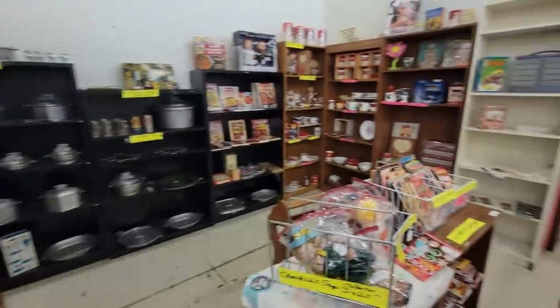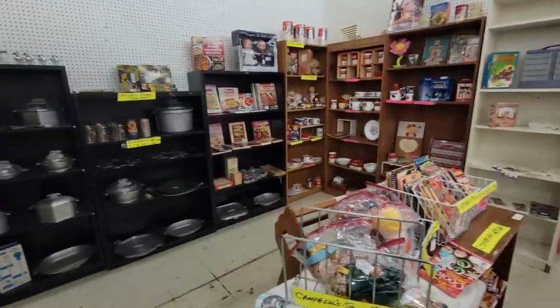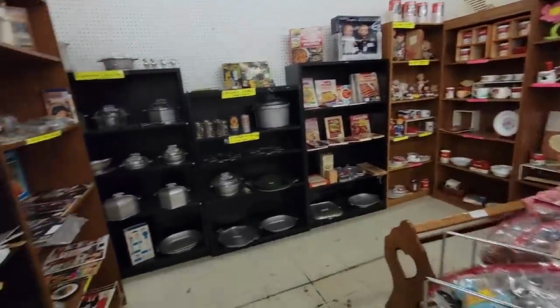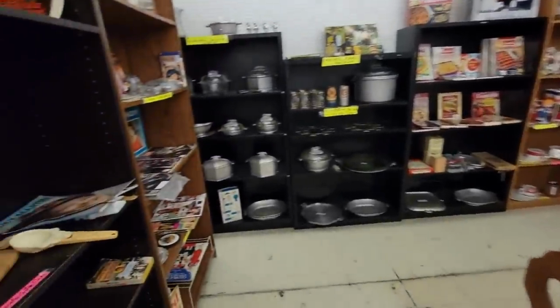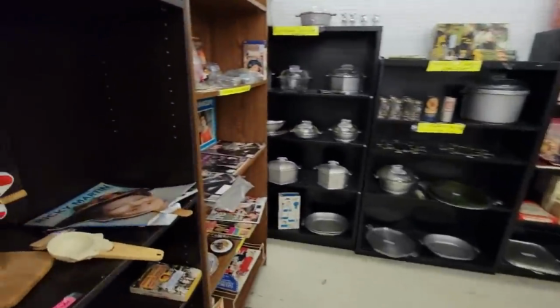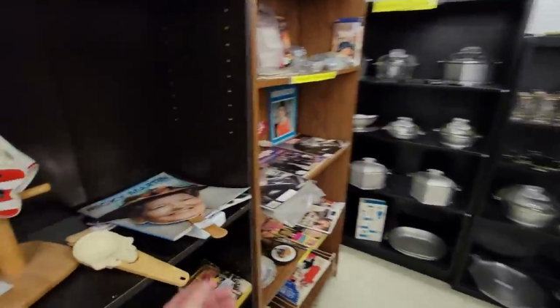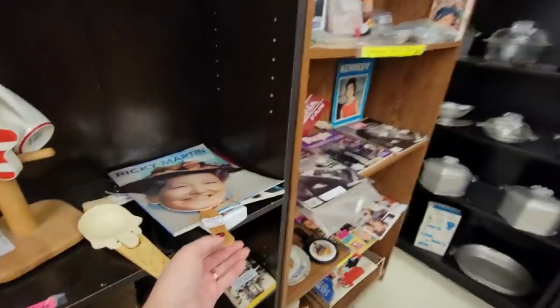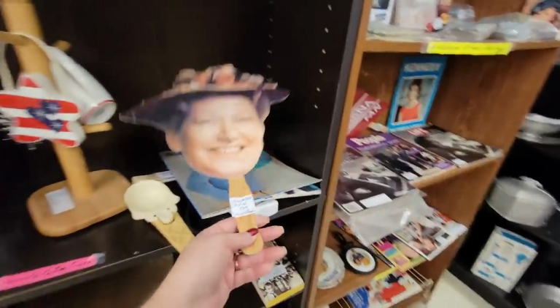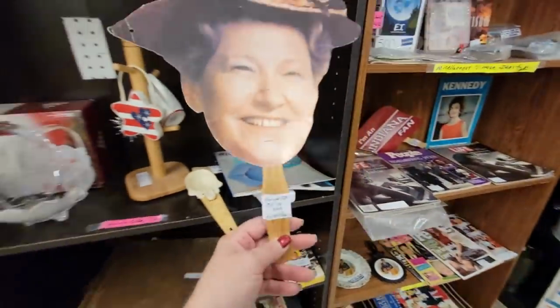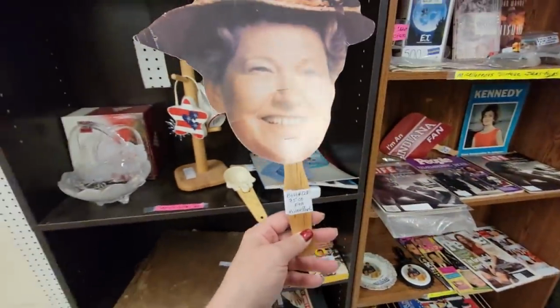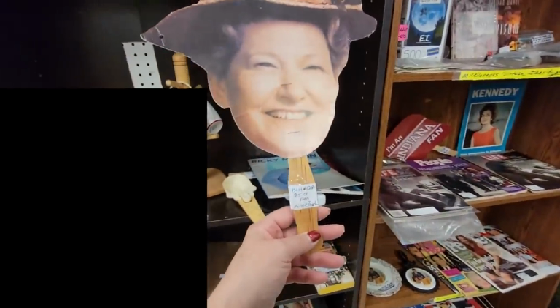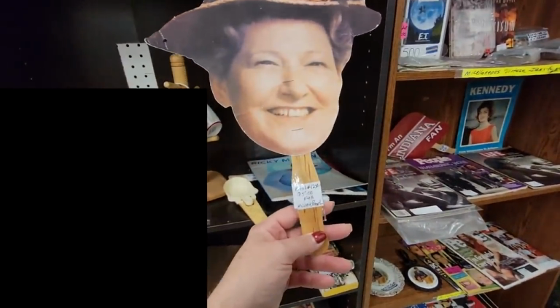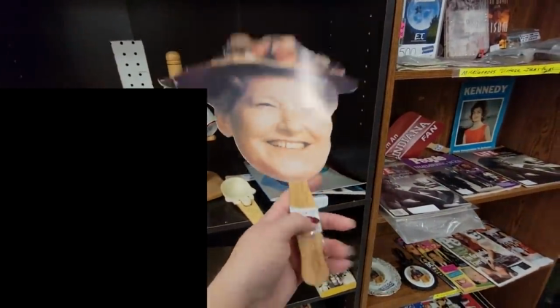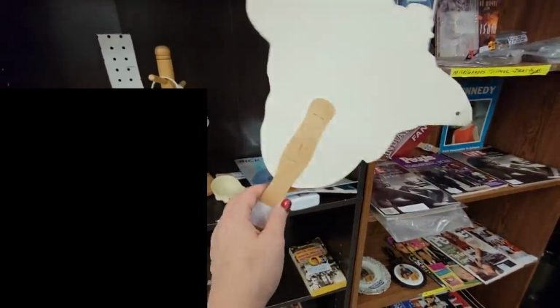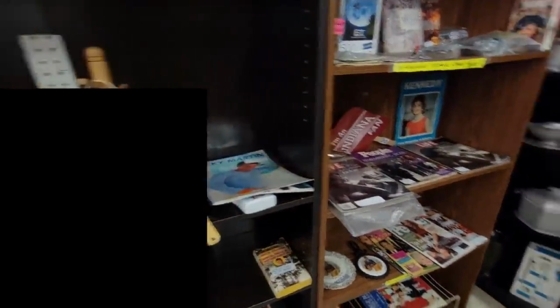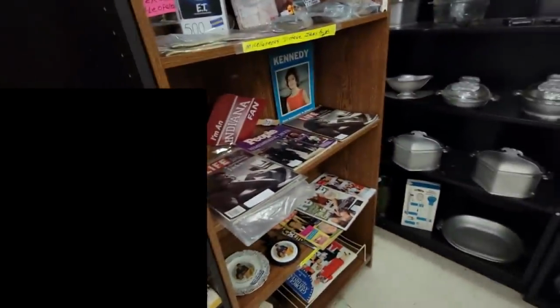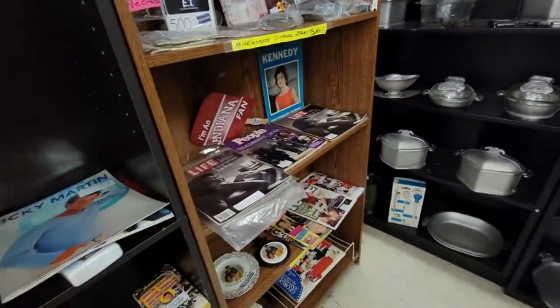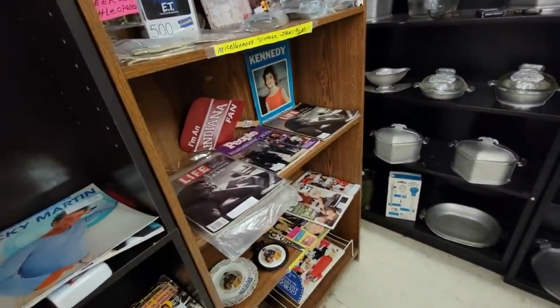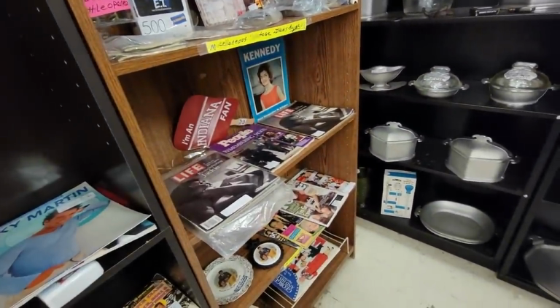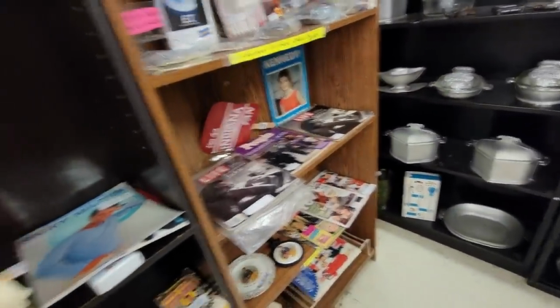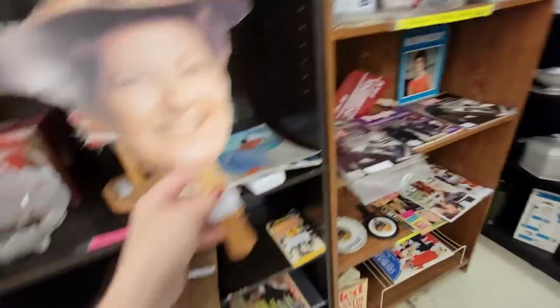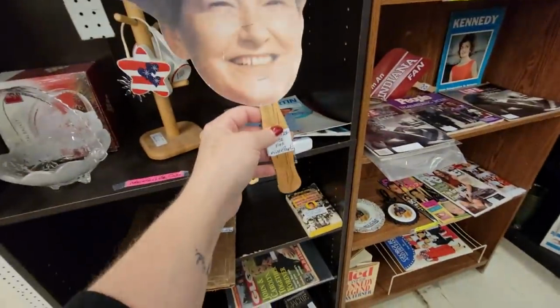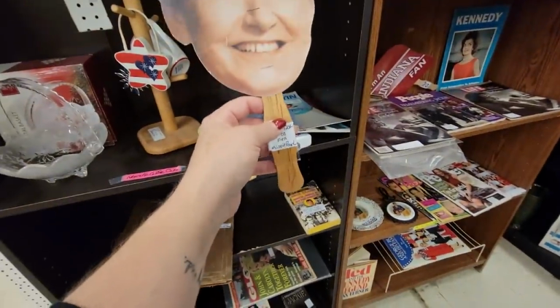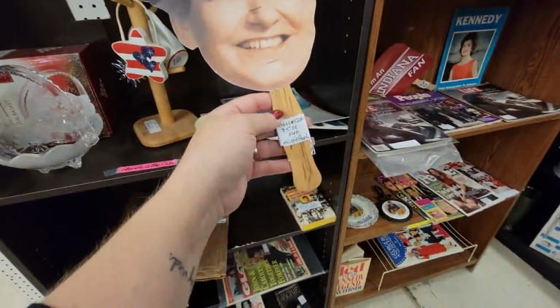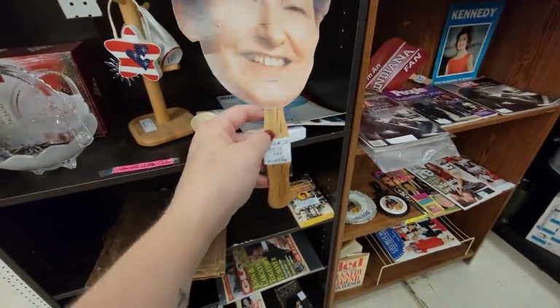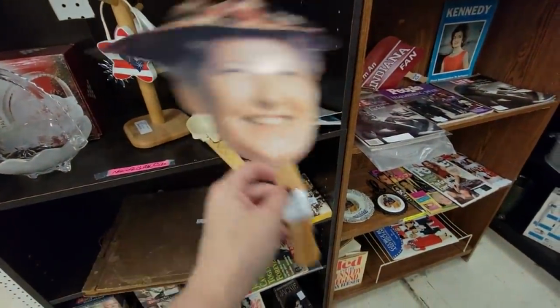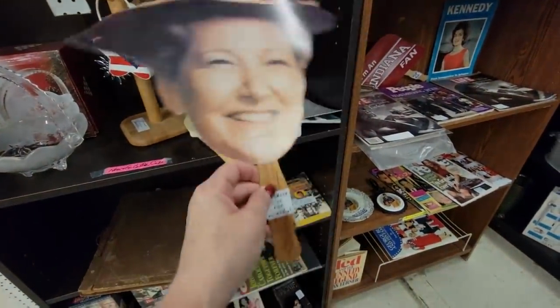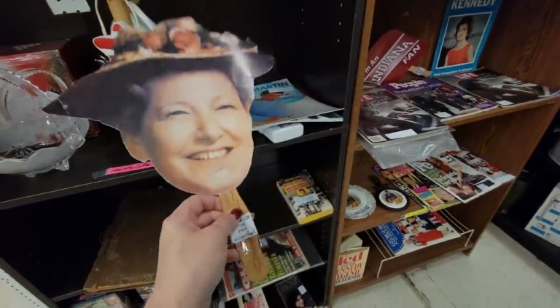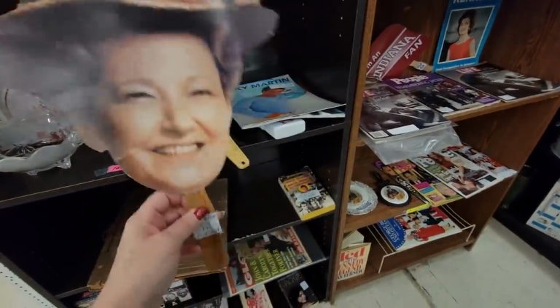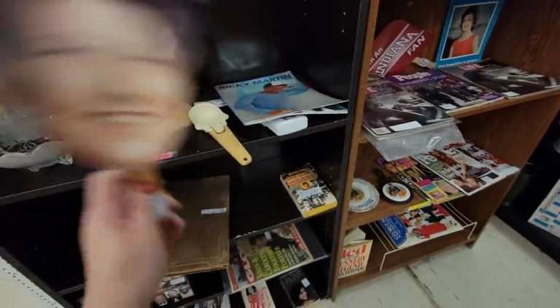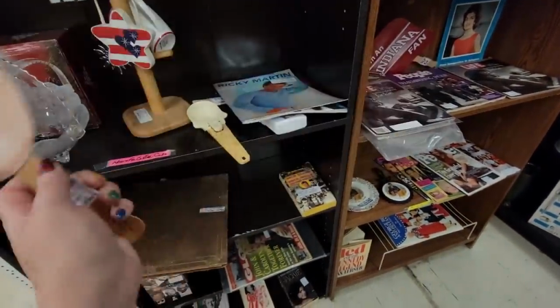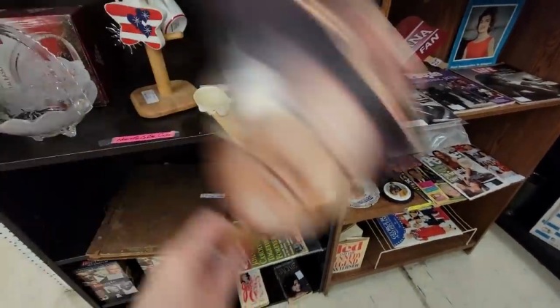Oh my gosh, it's Minnie Pearl! I'm actually hot — I'm fanning myself with Minnie Pearl. Oh, it's $5 gold. I'm just so happy to be here. We've got some Guardian Service ware.